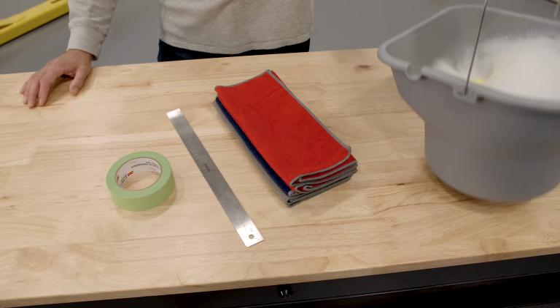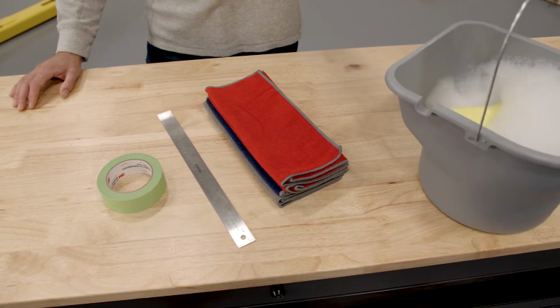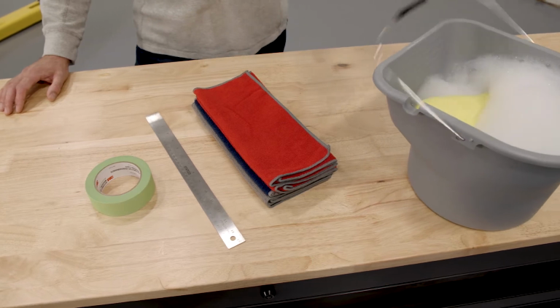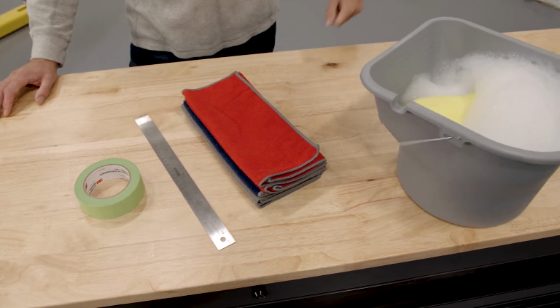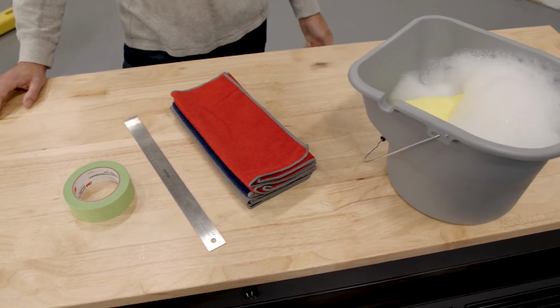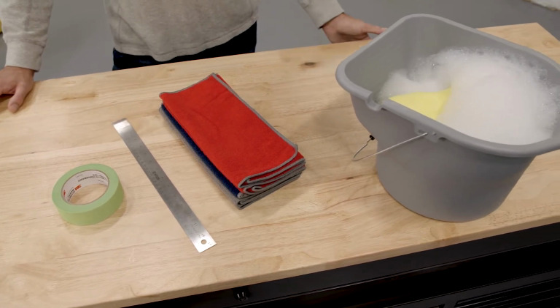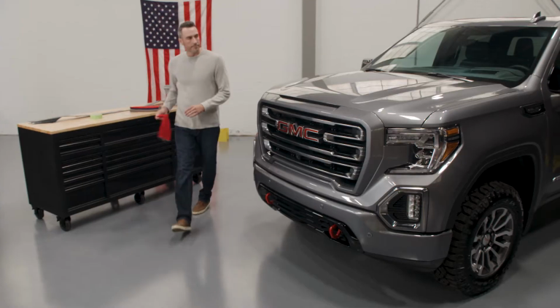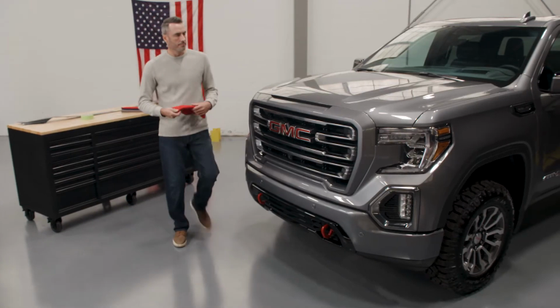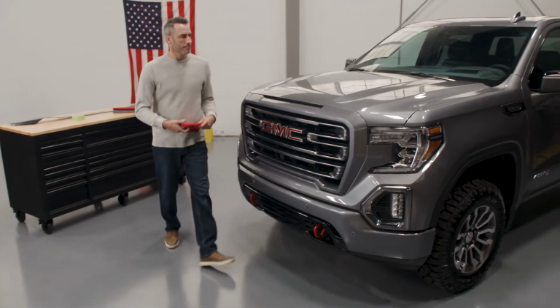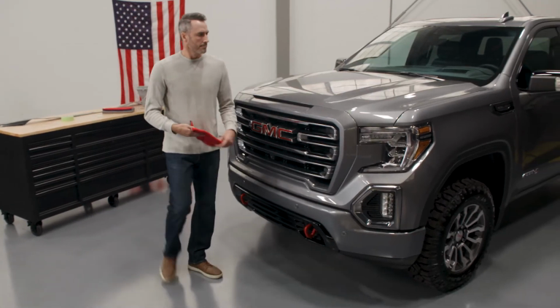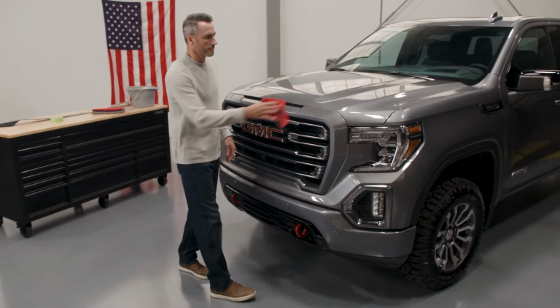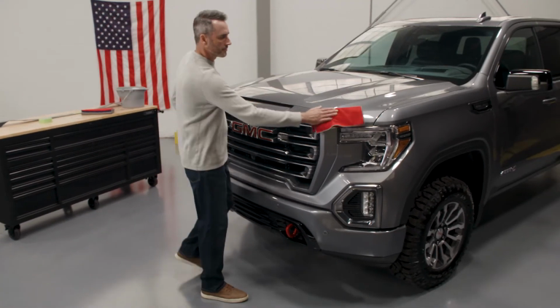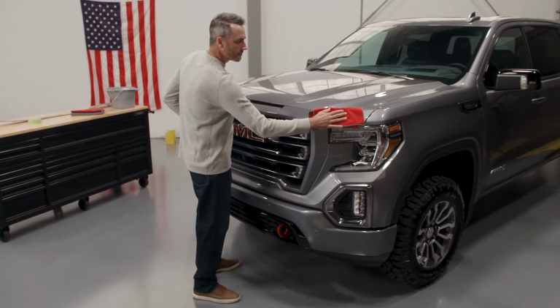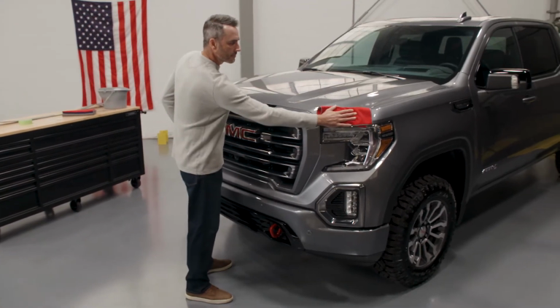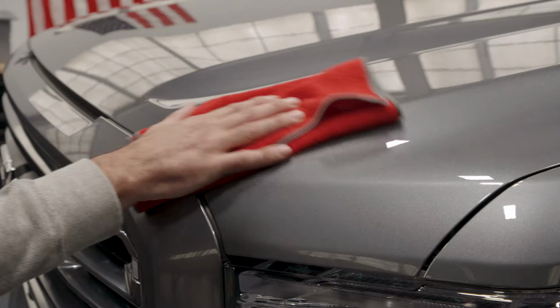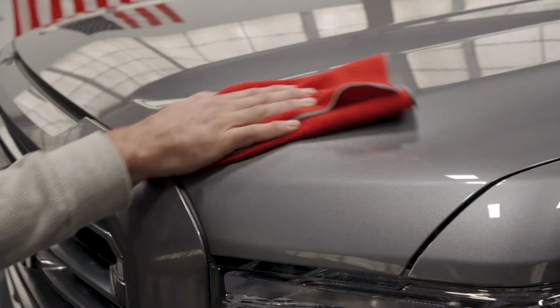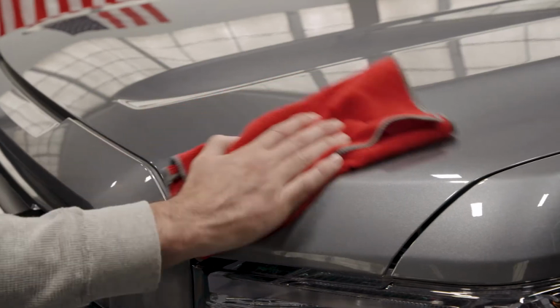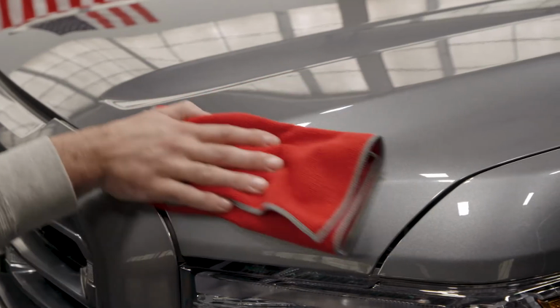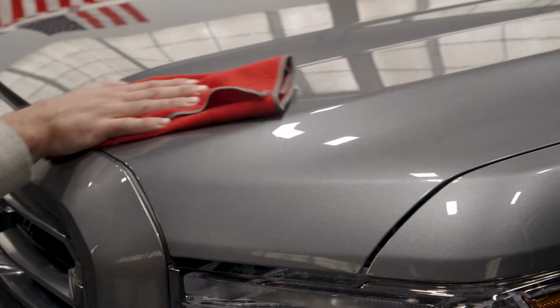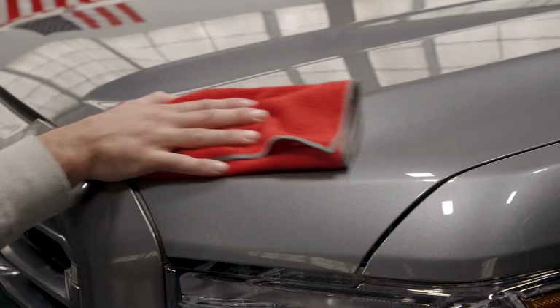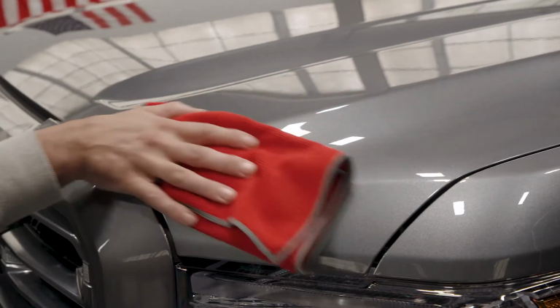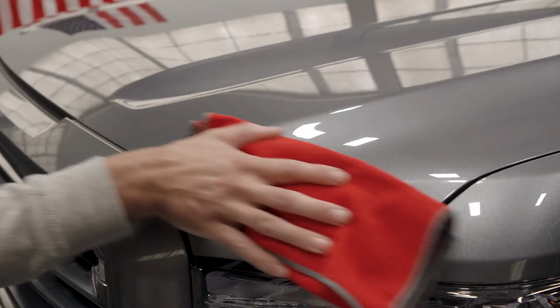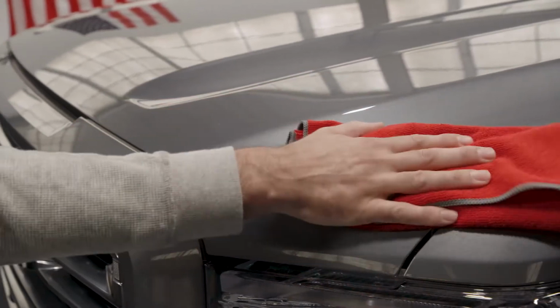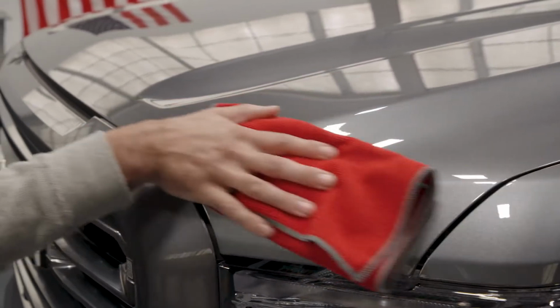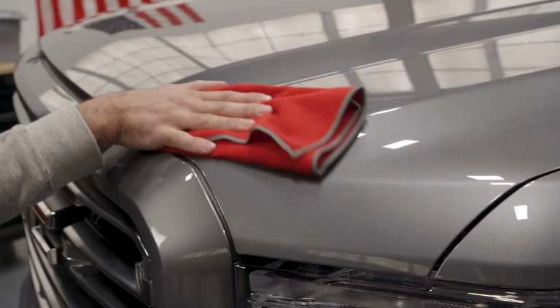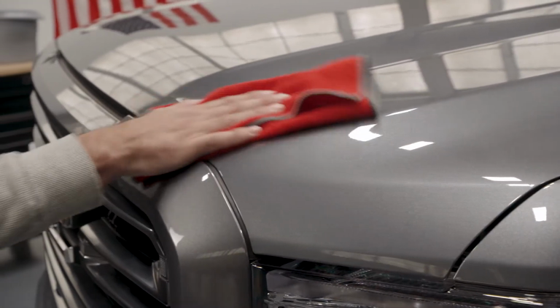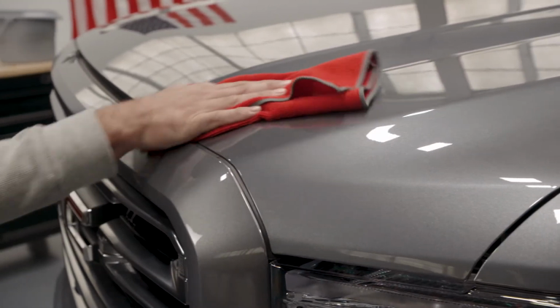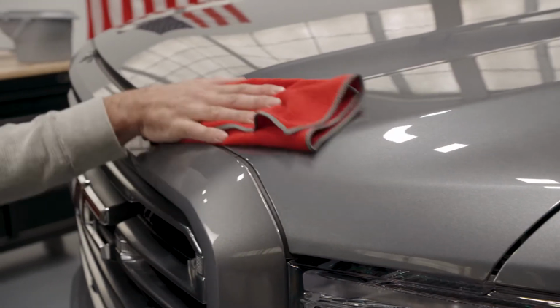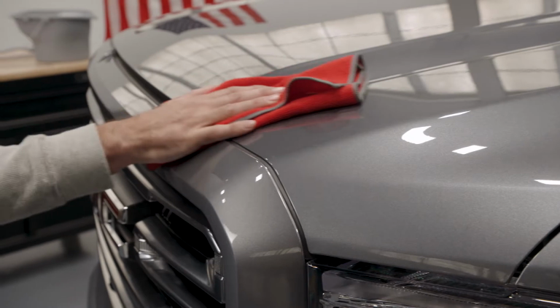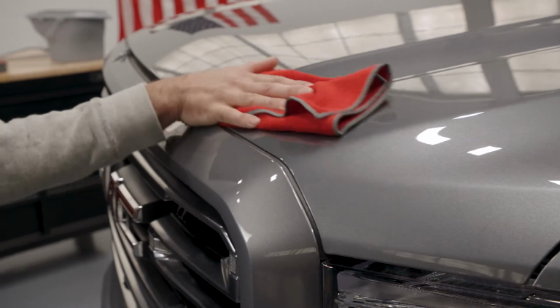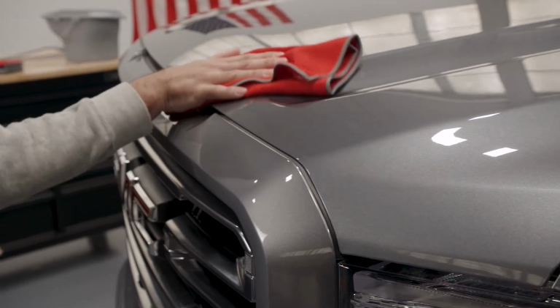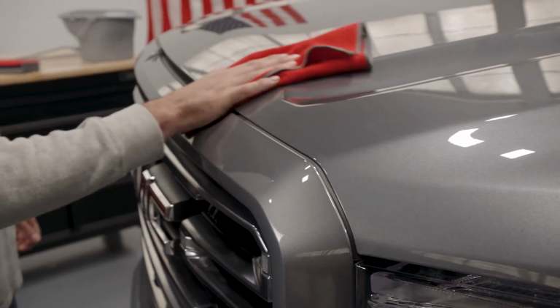If the vehicle is not already clean, wash the hood using only mild dish soap and water. Do not use any other cleaner as it may contain silicone or other contaminants that may significantly reduce the strength of the tape bond.